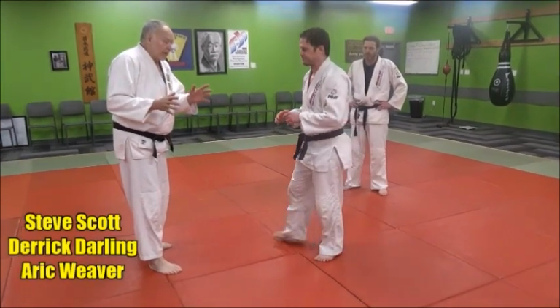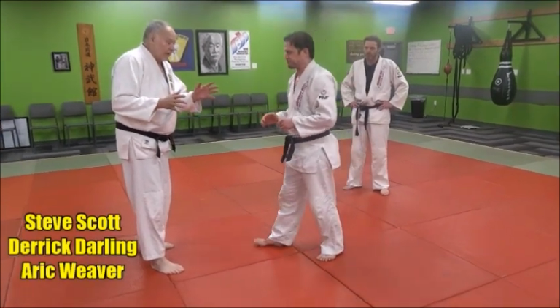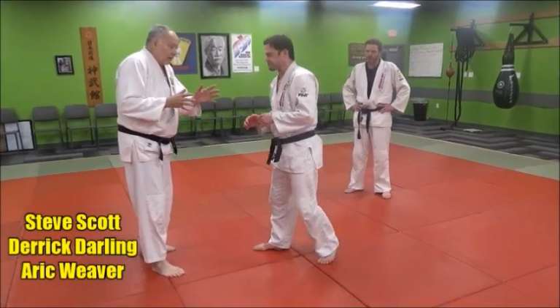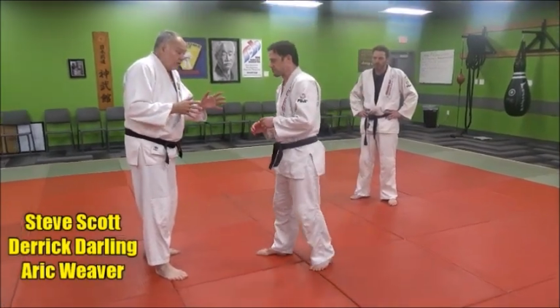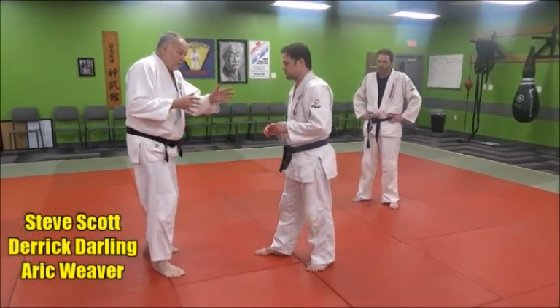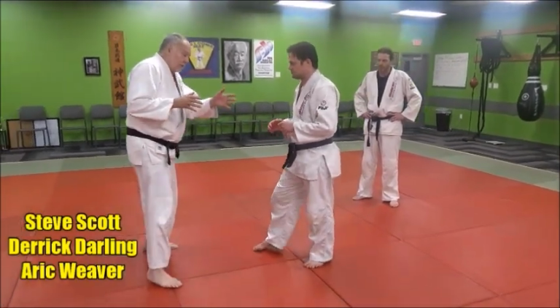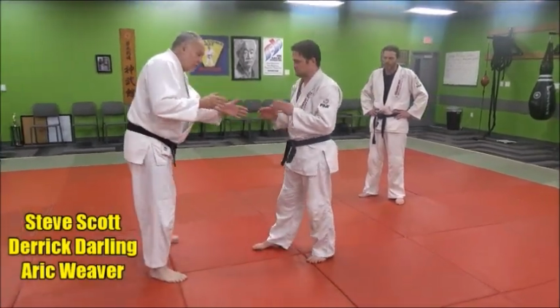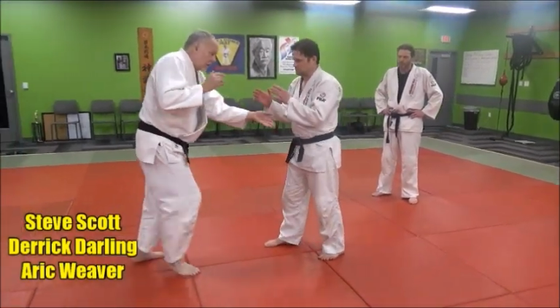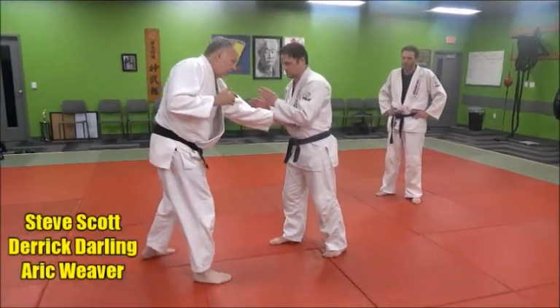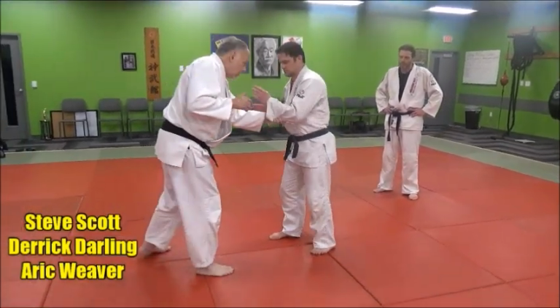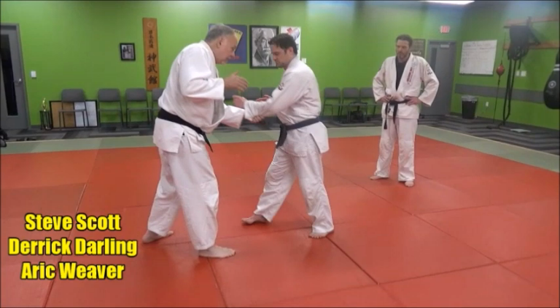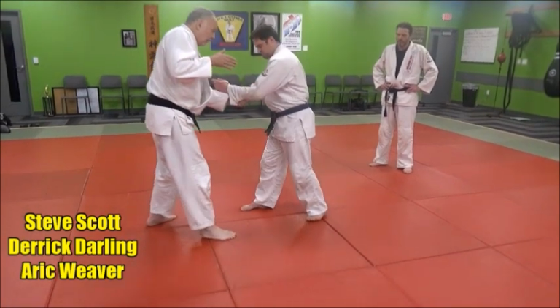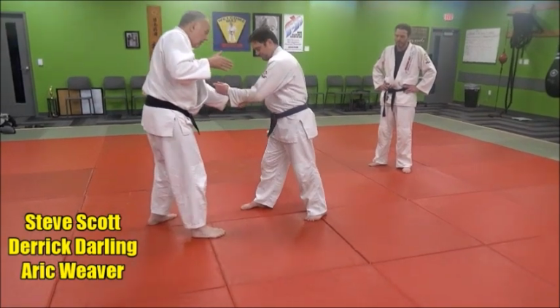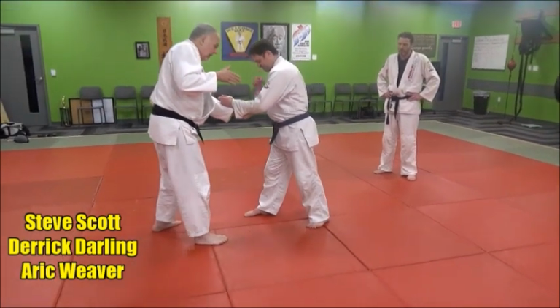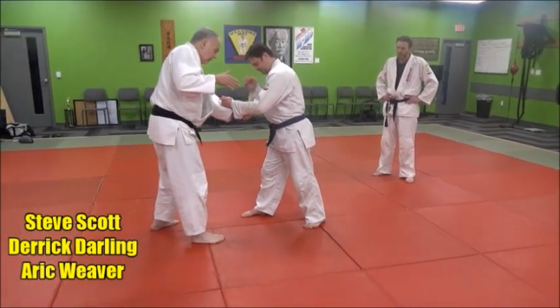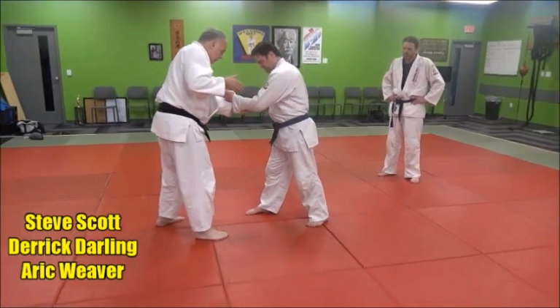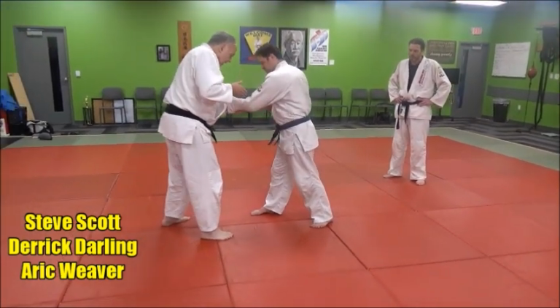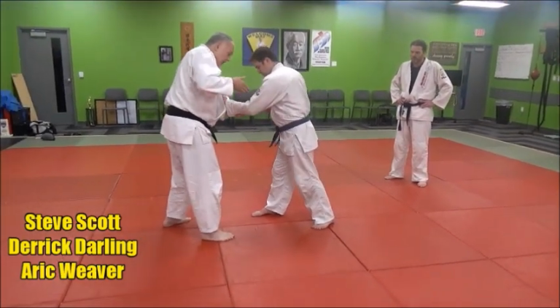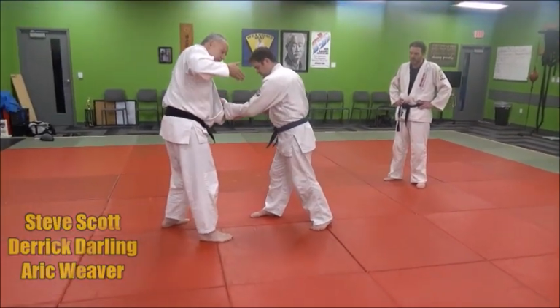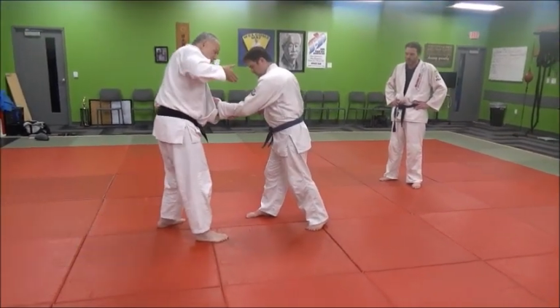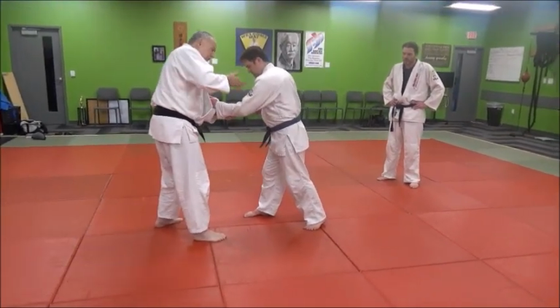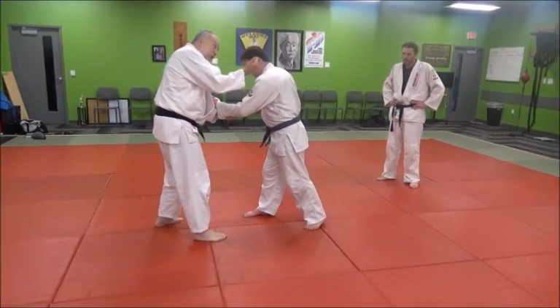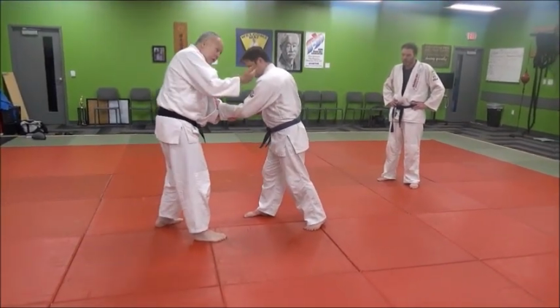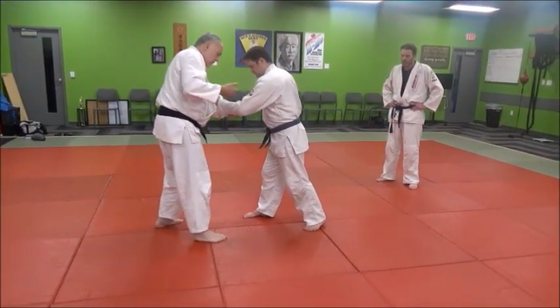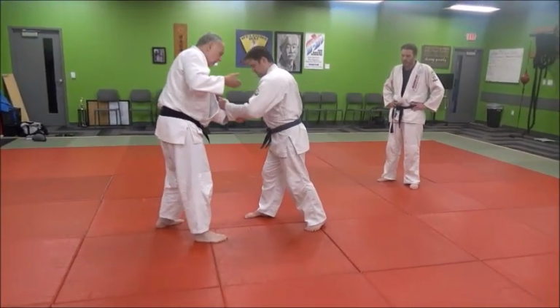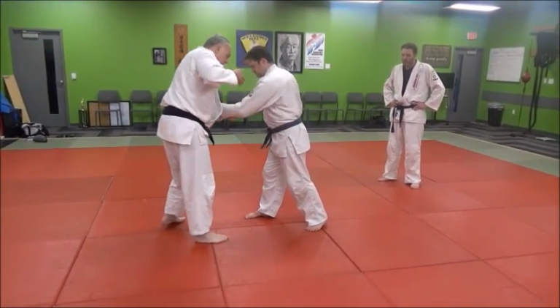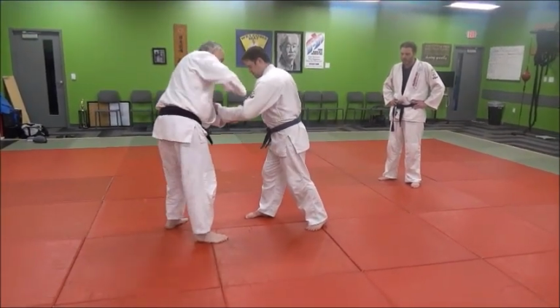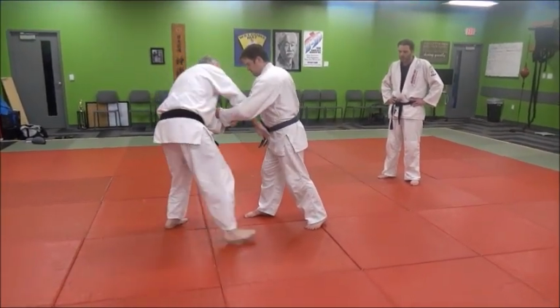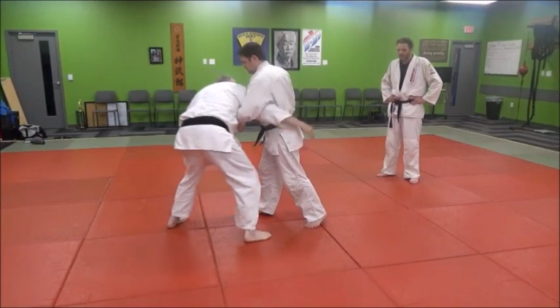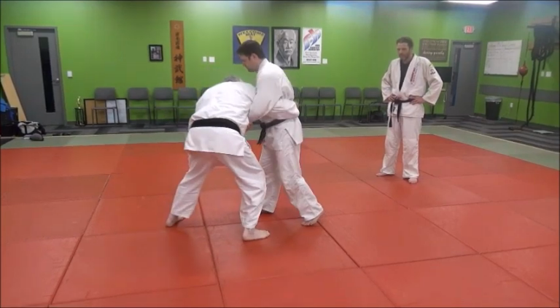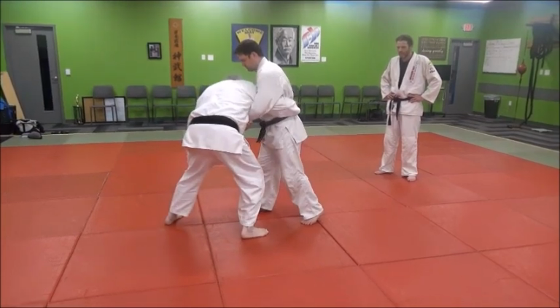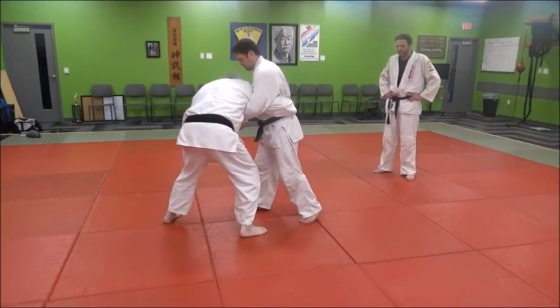And how we're going to do it: we're going to cross grip here, drag him across, and swim through into tight waist — swim through here, tight waist here.